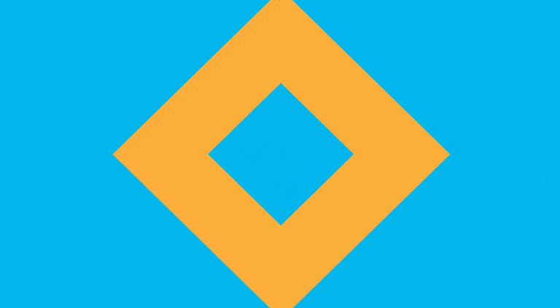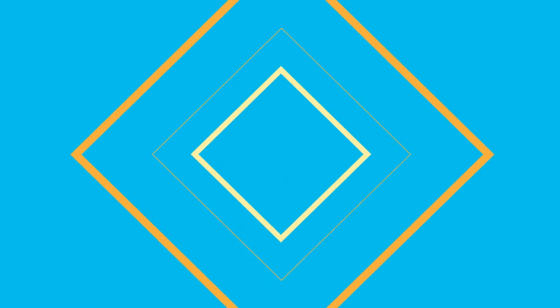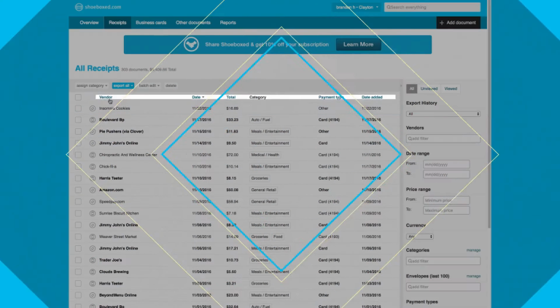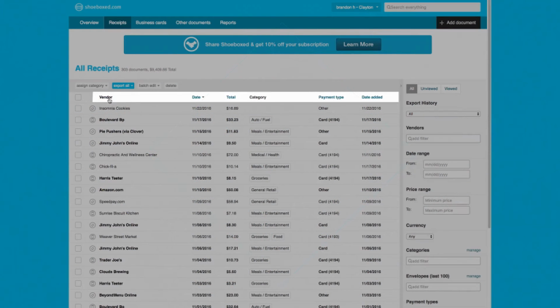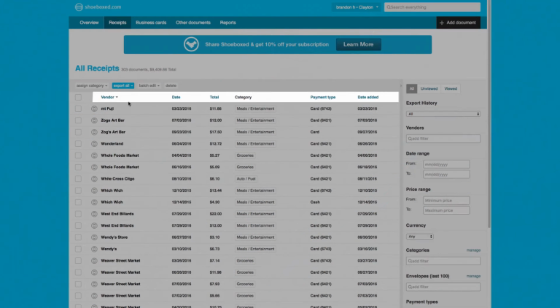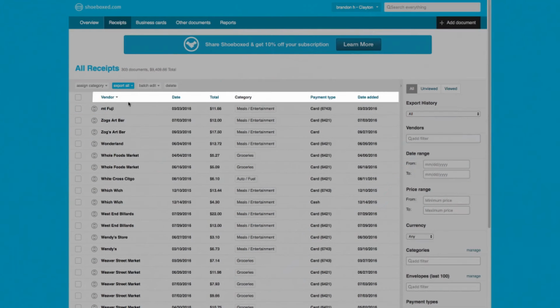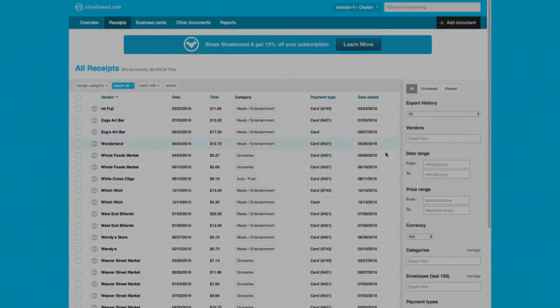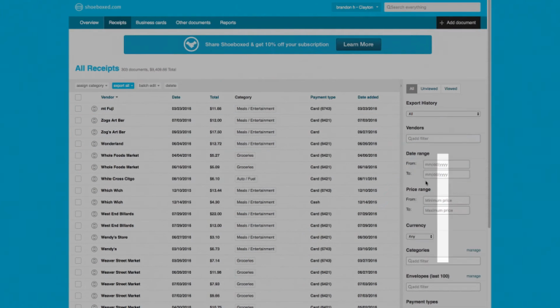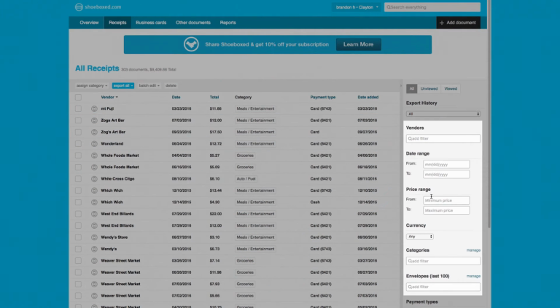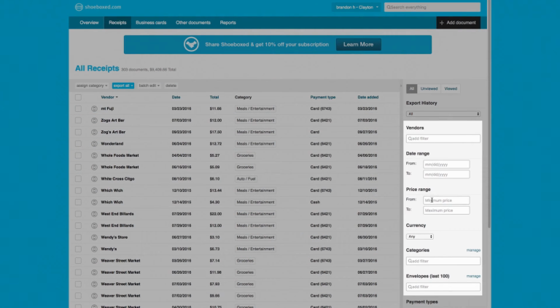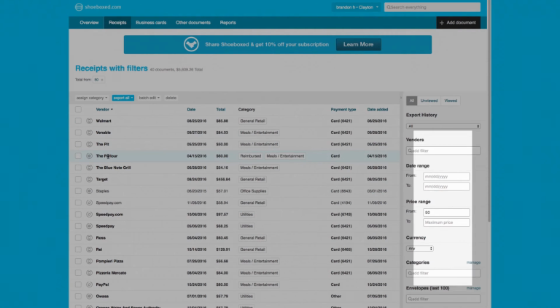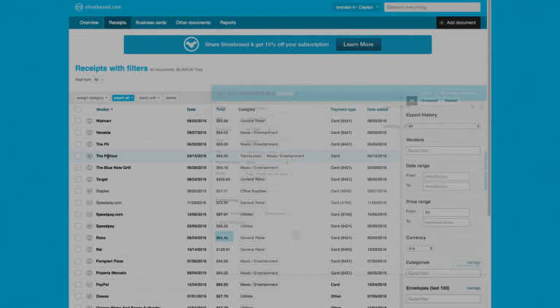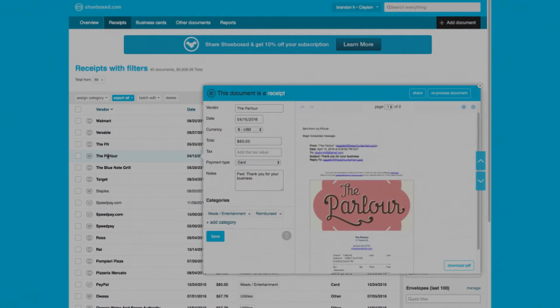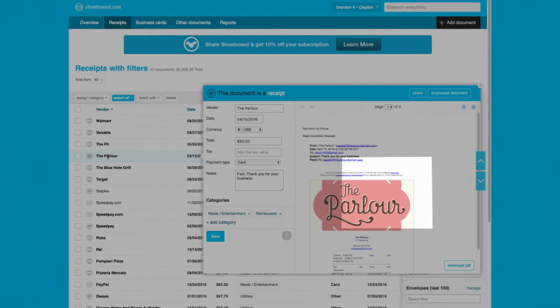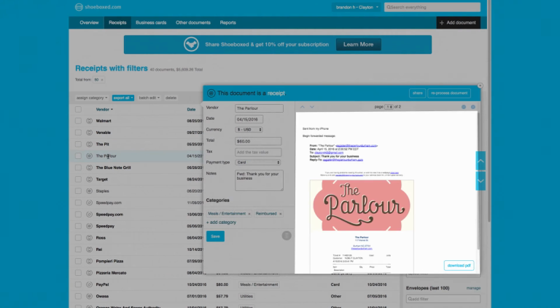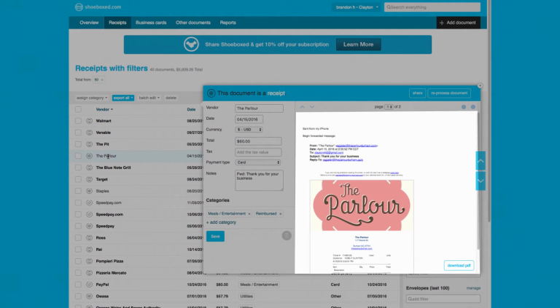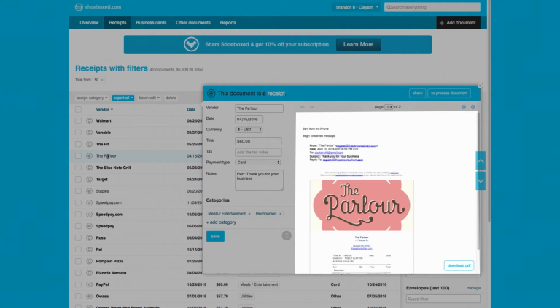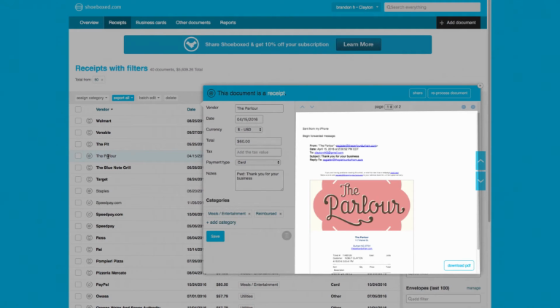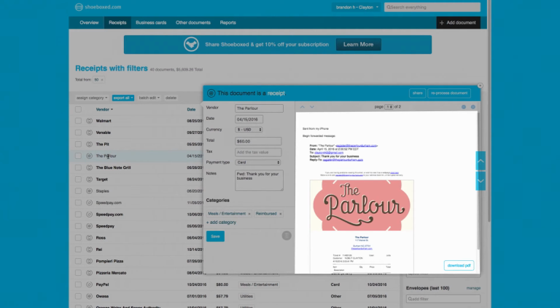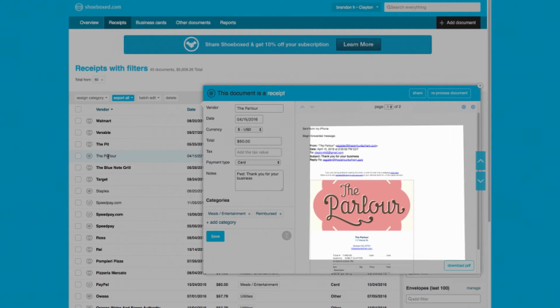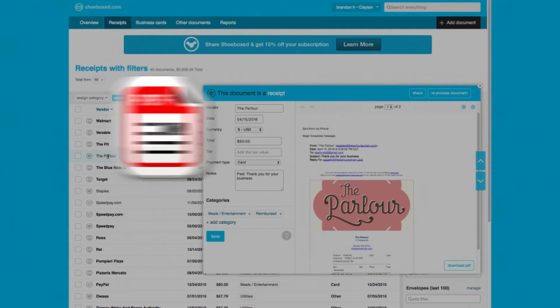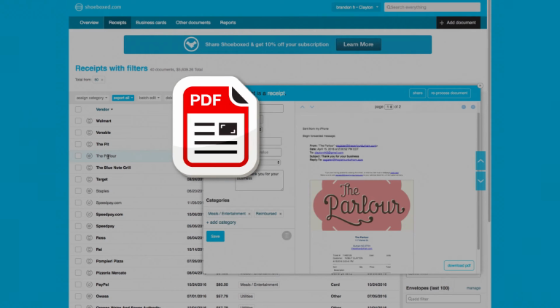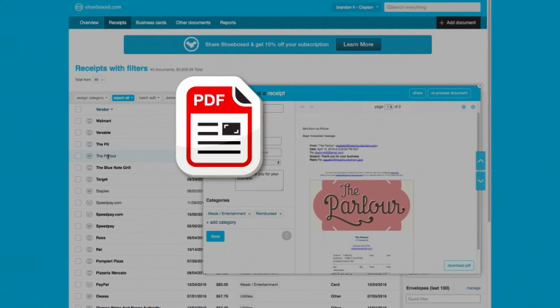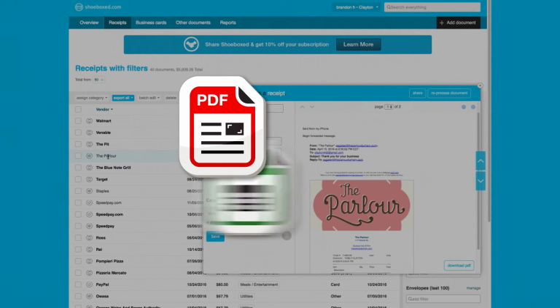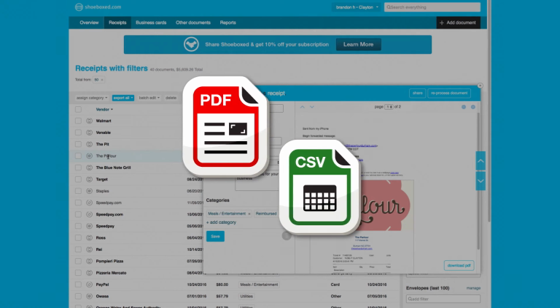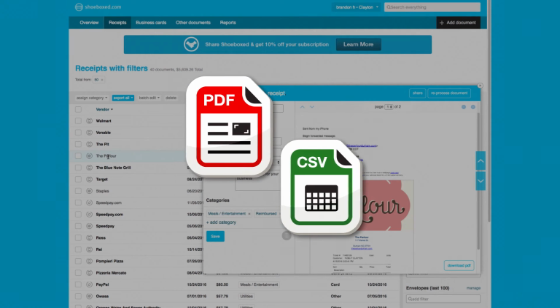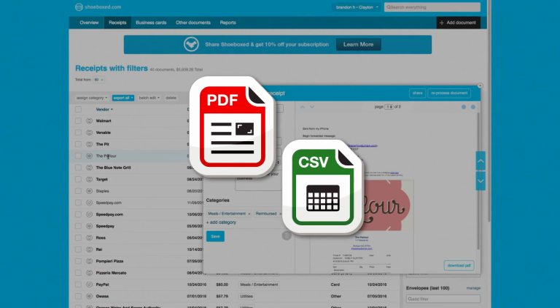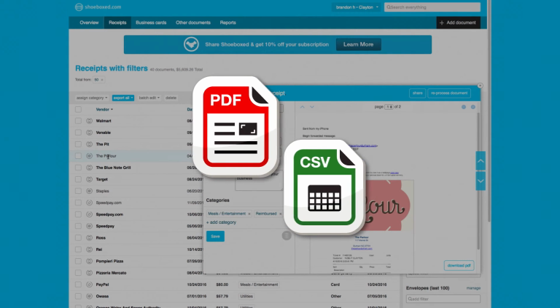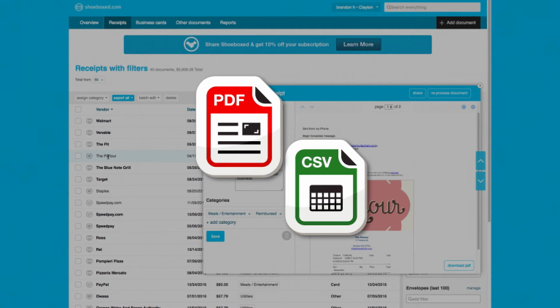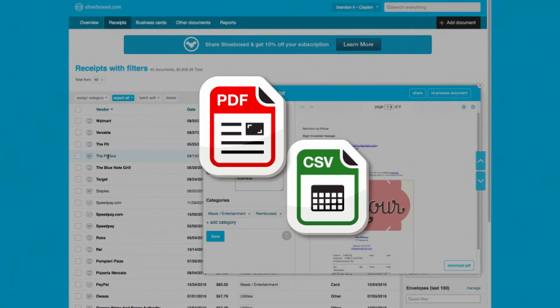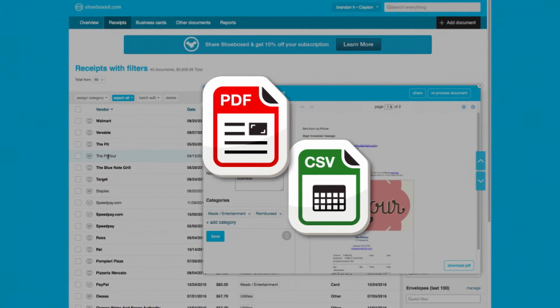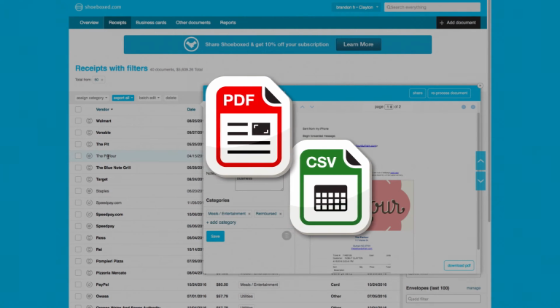This allows you to sort, search, and view images of your receipts easily, as well as run PDF and CSV reports based on your unique criteria.